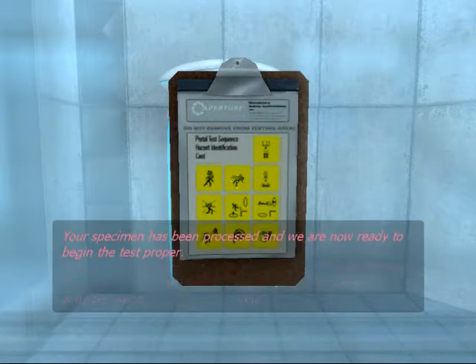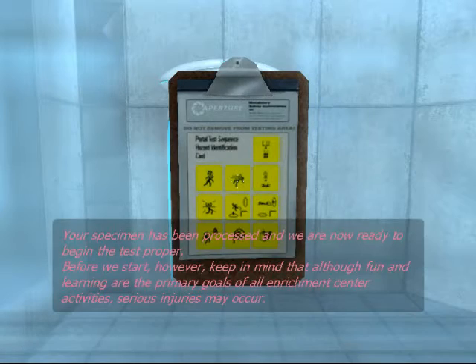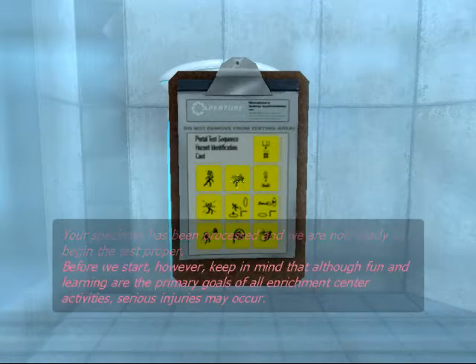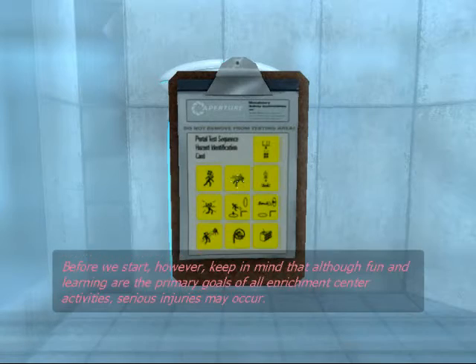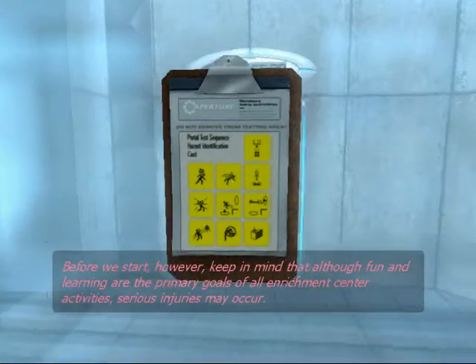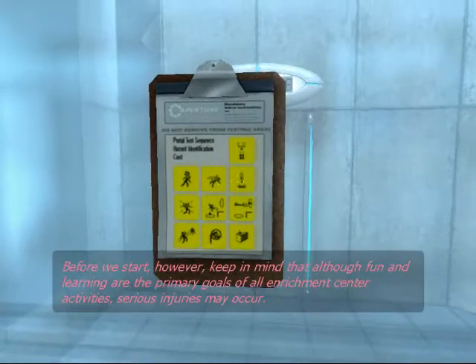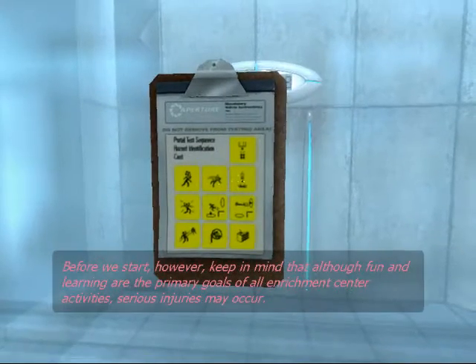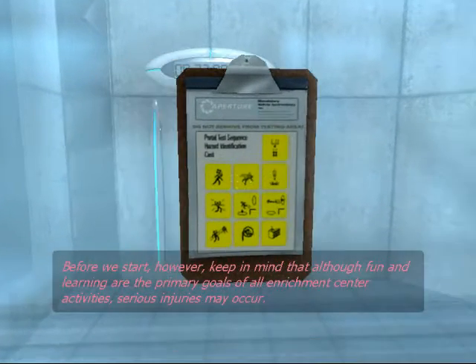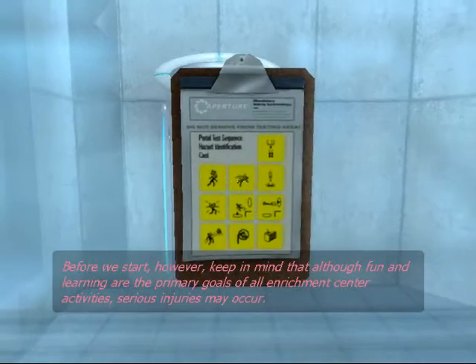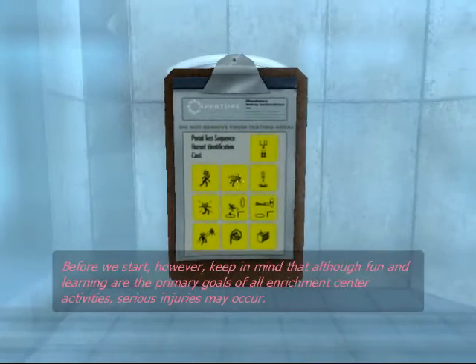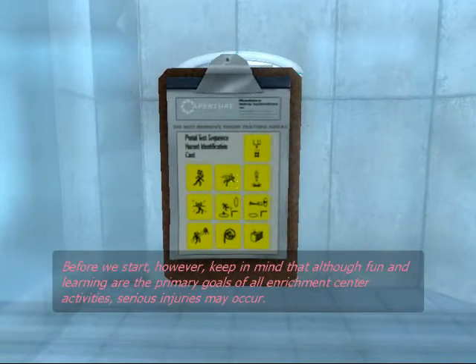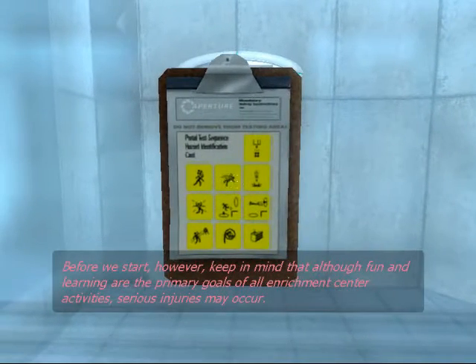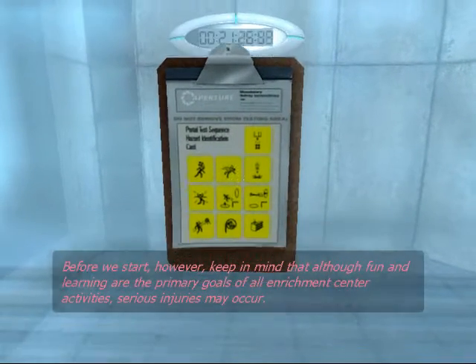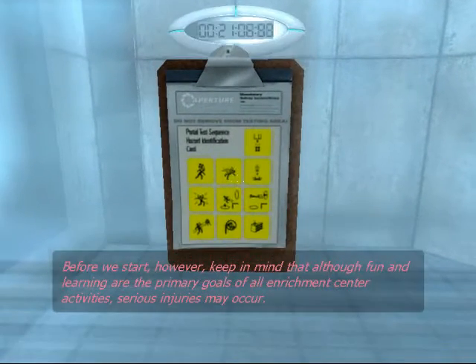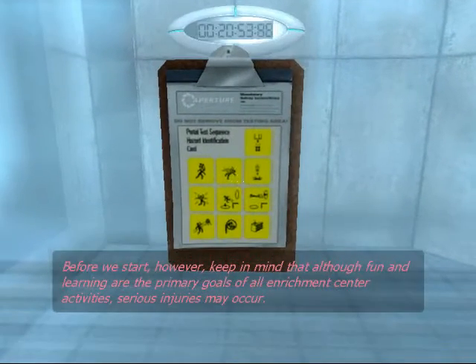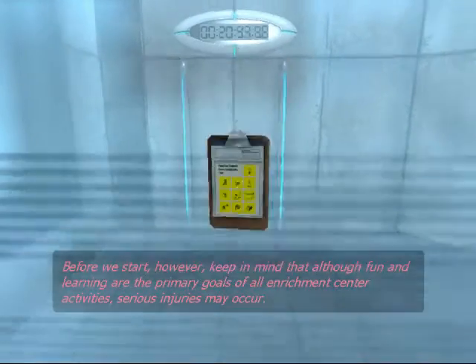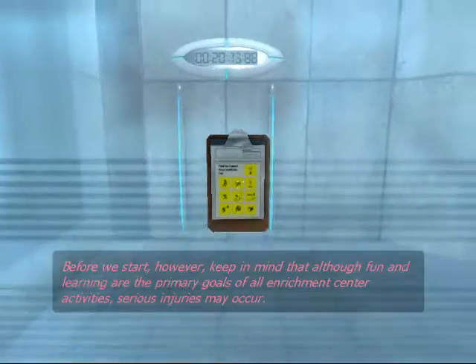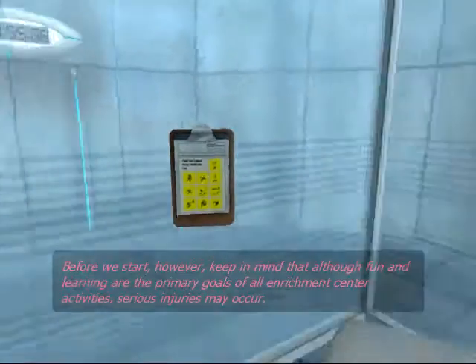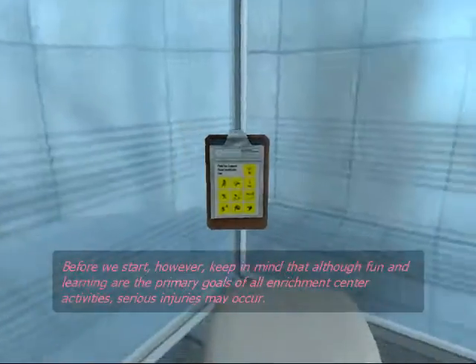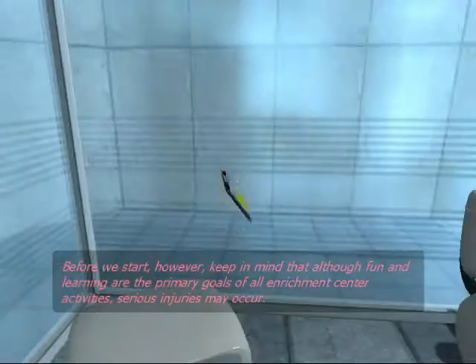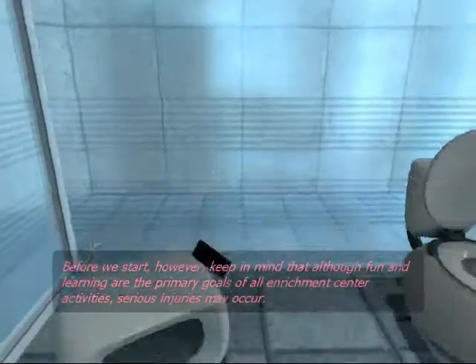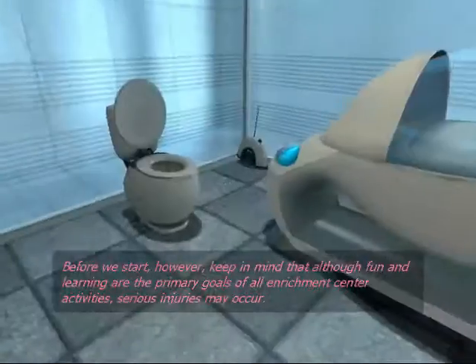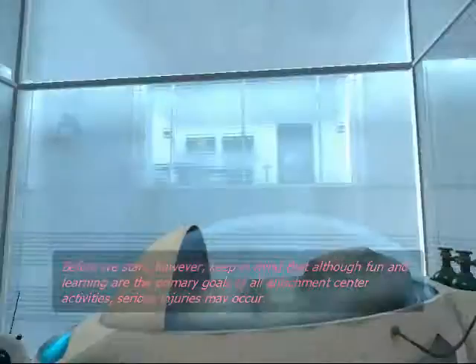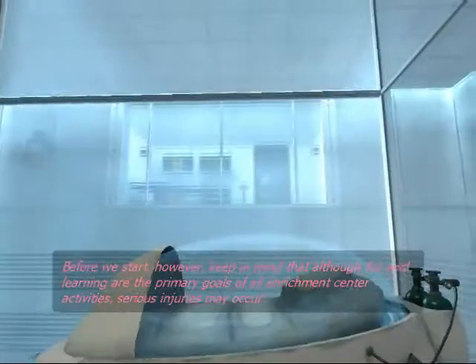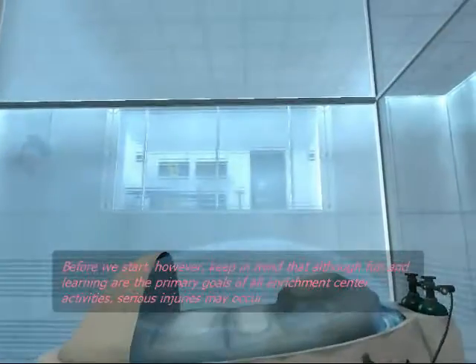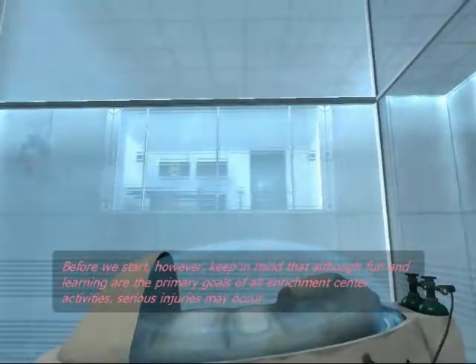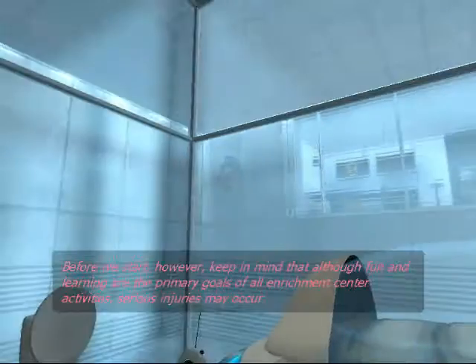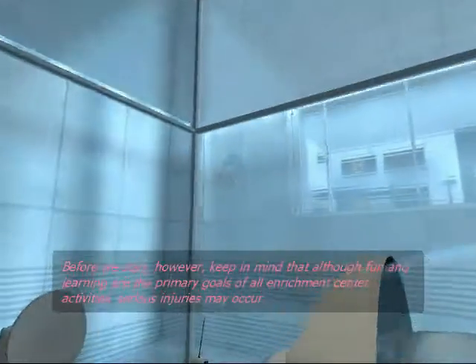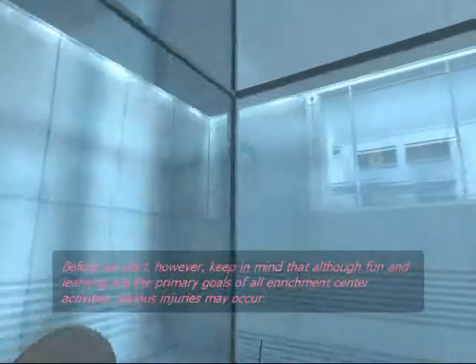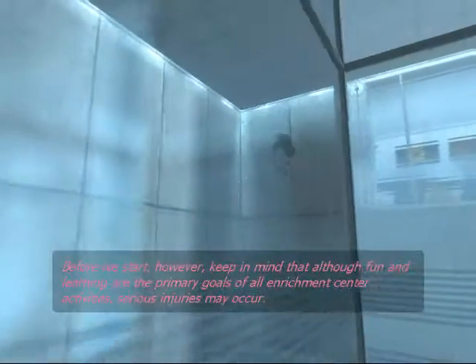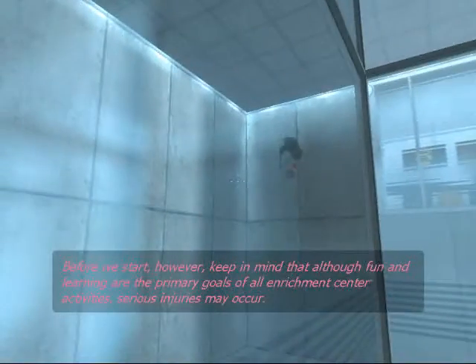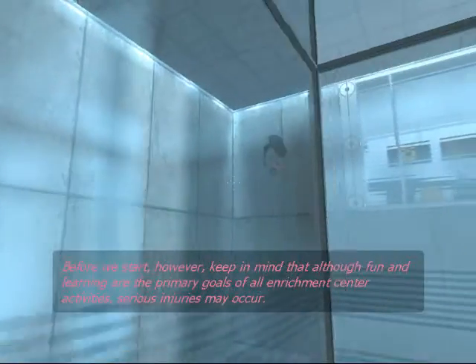Before we start, however, keep in mind that although fun and learning are the primary goals of all Enrichment Center activities, serious injuries may occur.